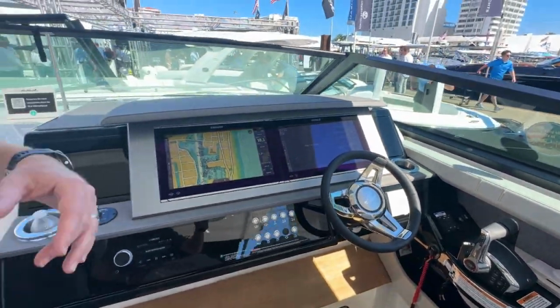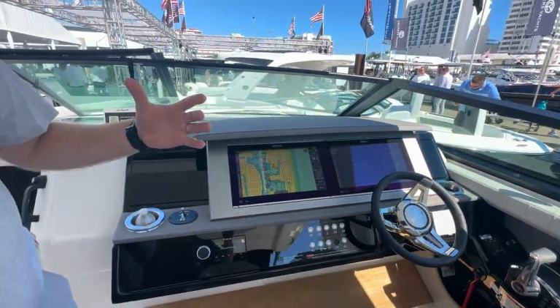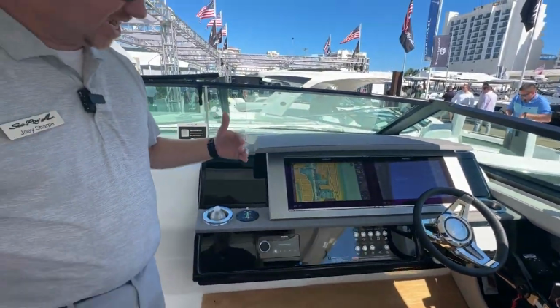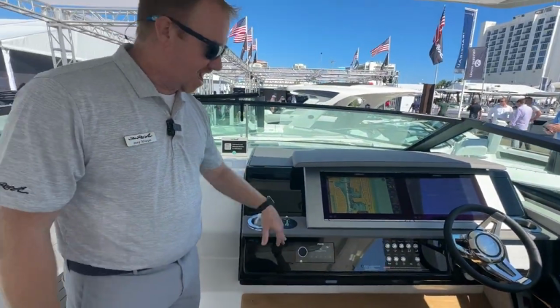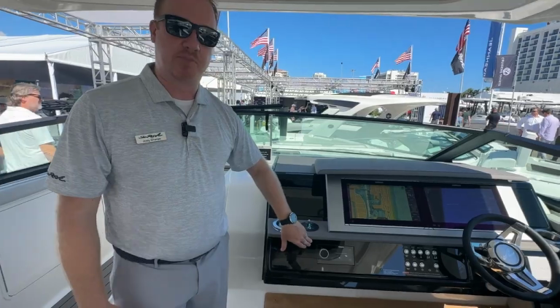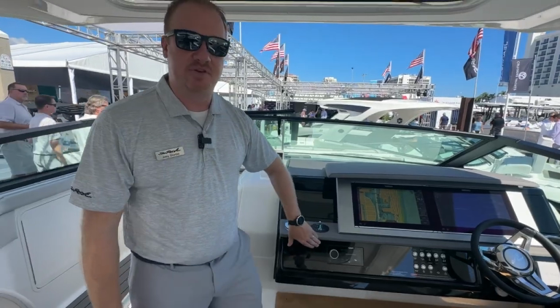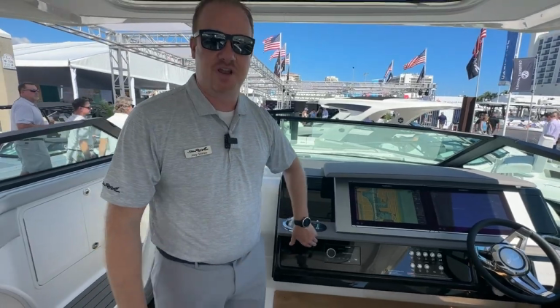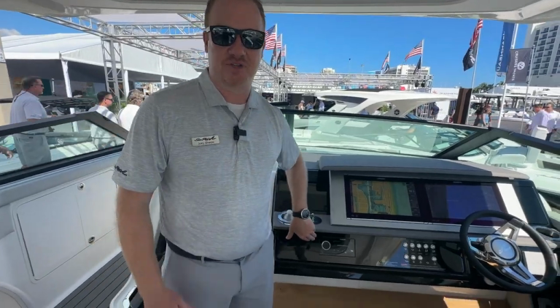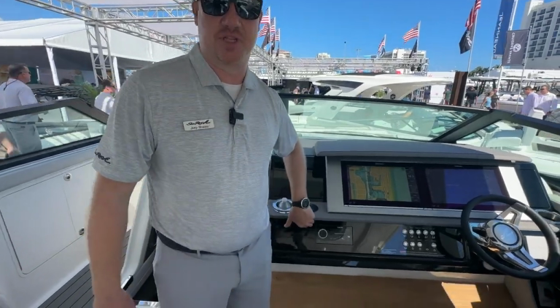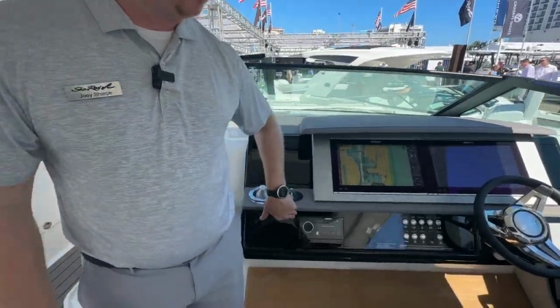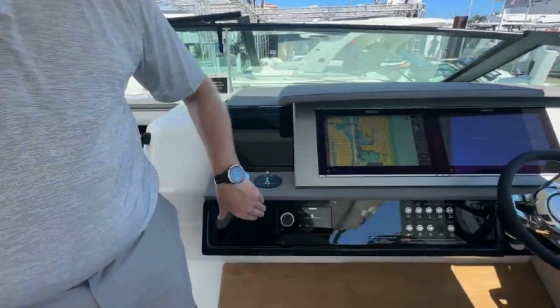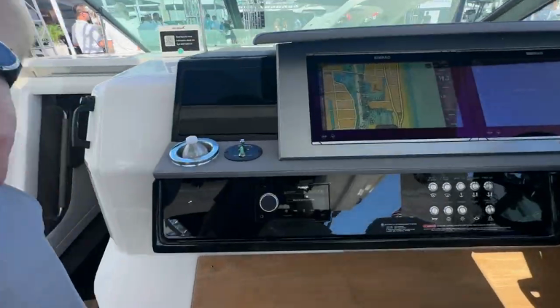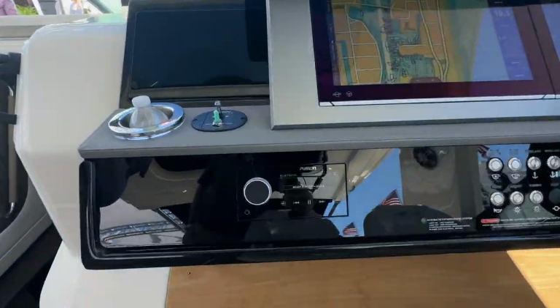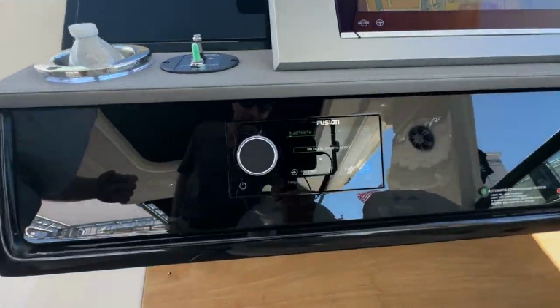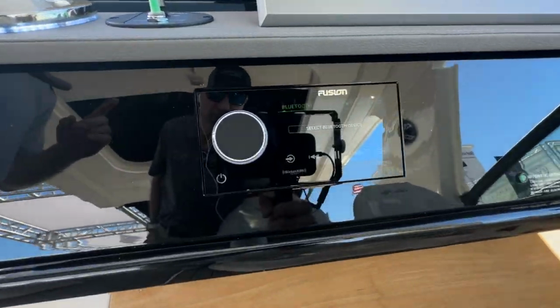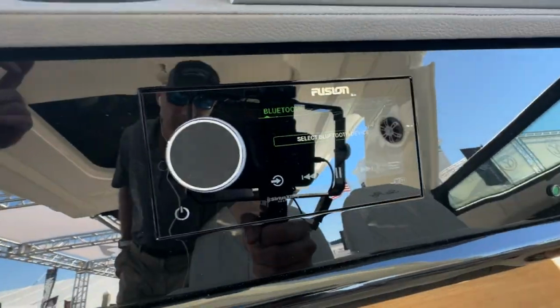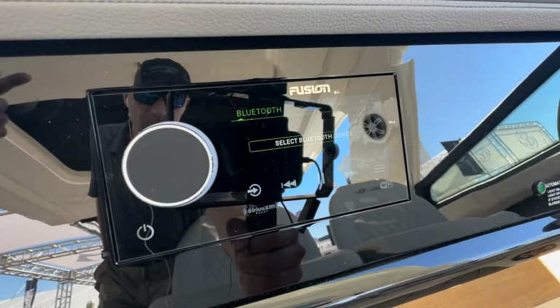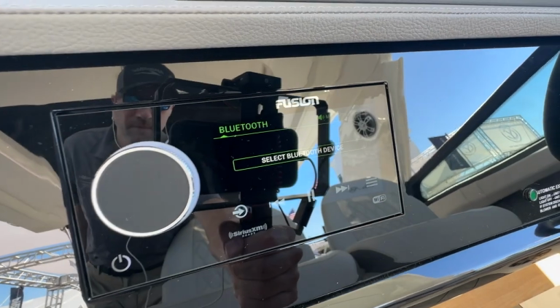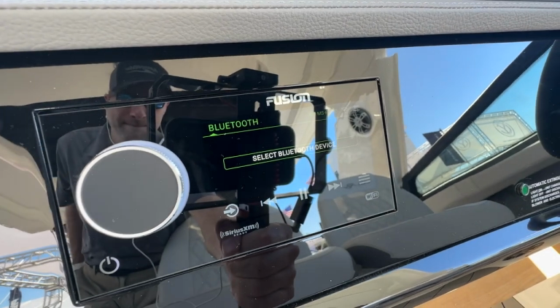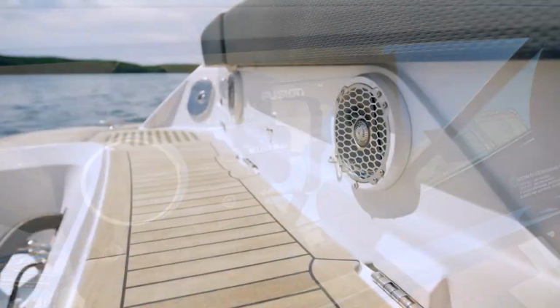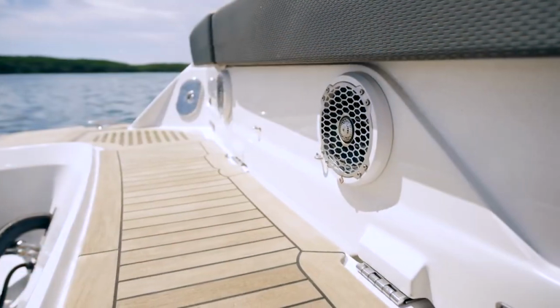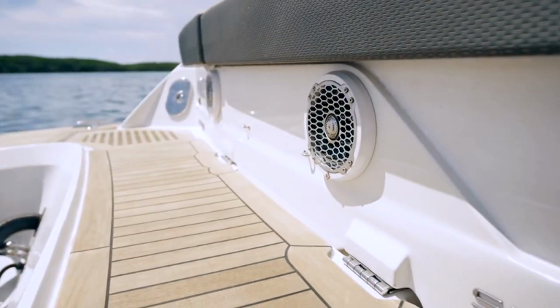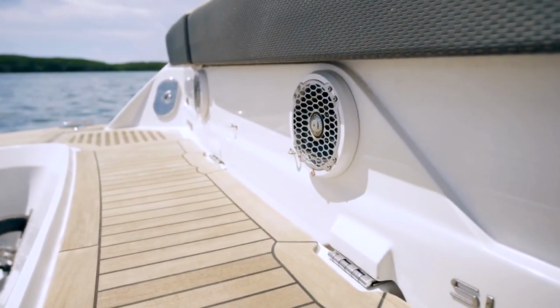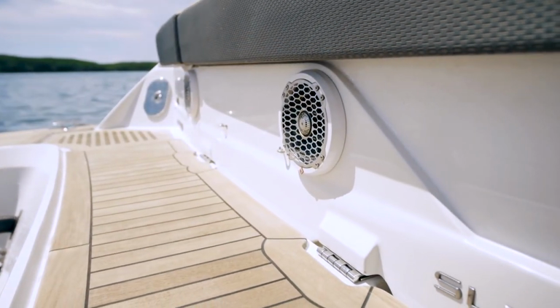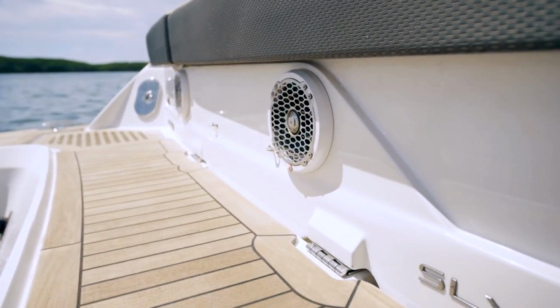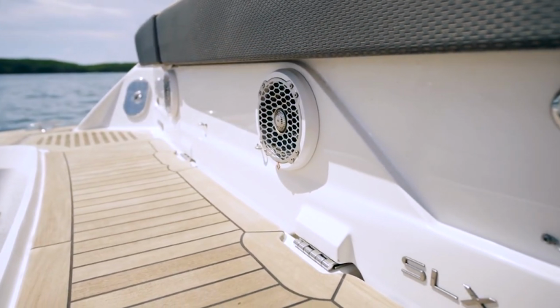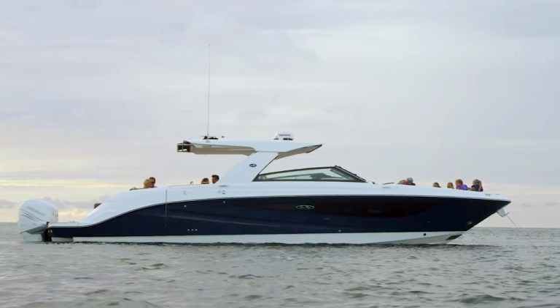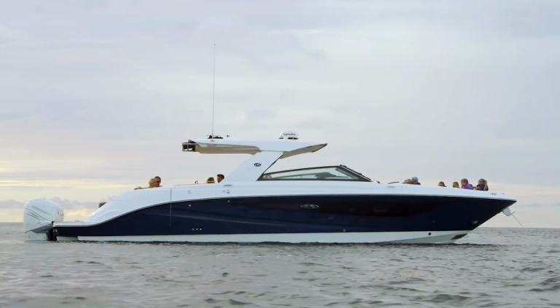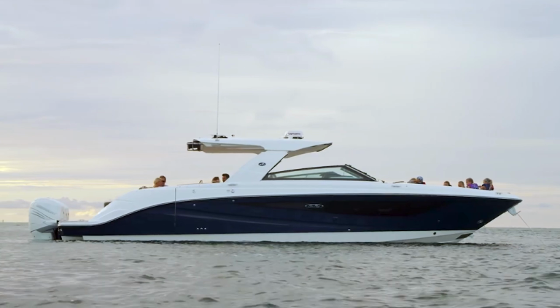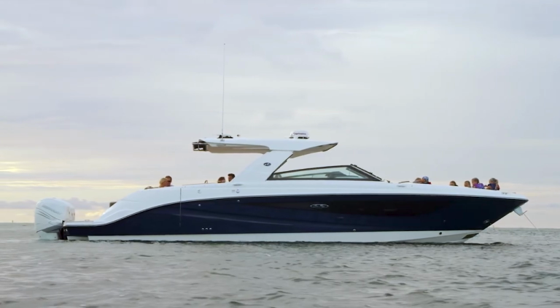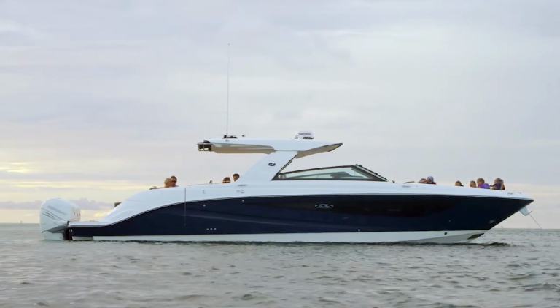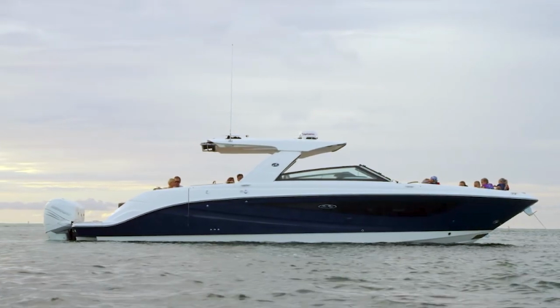And for more entertaining, we have the upgraded Fusion audio system on this boat — this is the Apollo 770. You can hook up to it with Bluetooth, AirPlay, or you can hardwire in and get the music the way you want to hear it. So those are a few reasons why people want to buy the SLX 400.